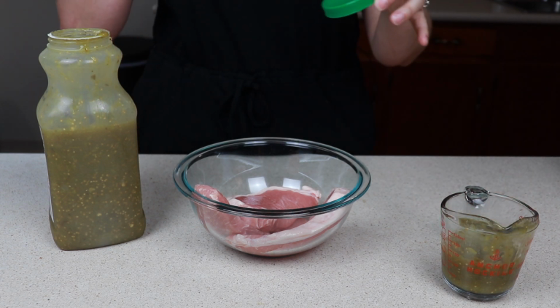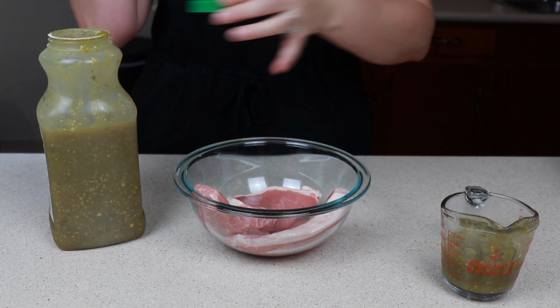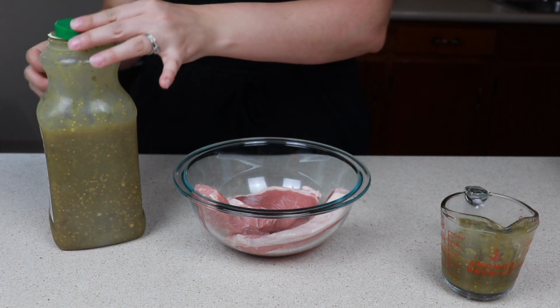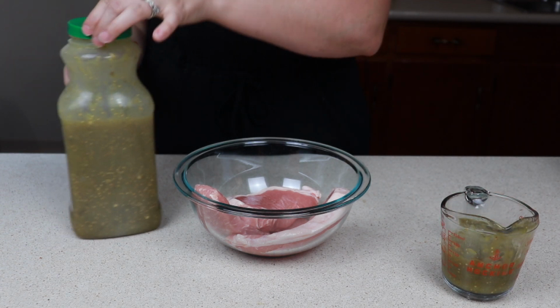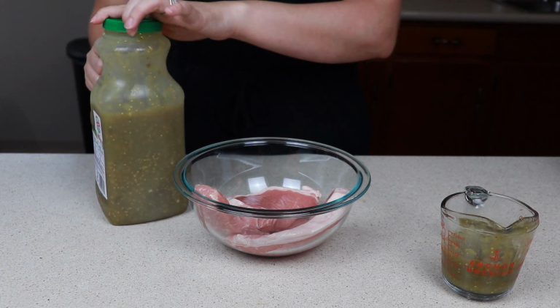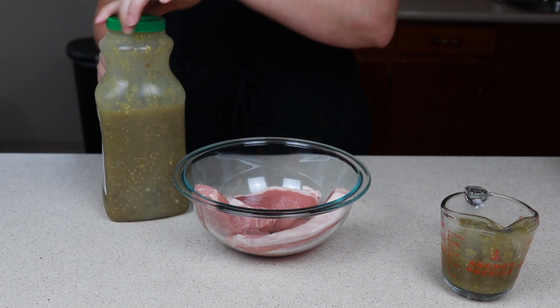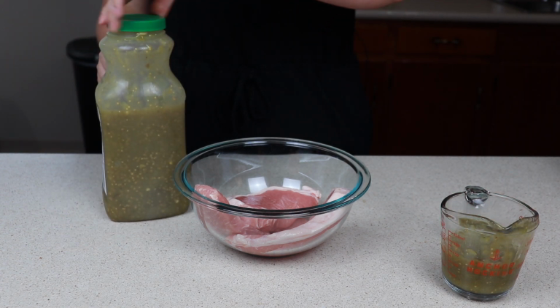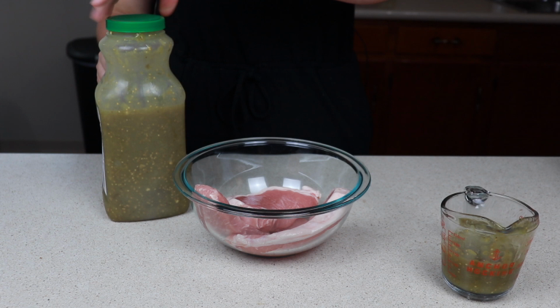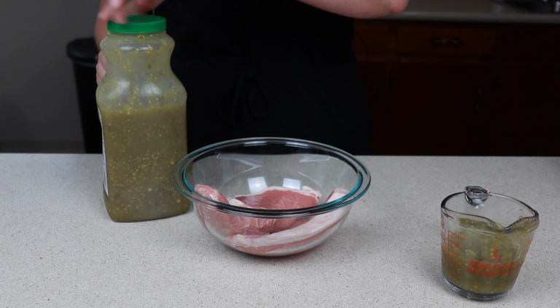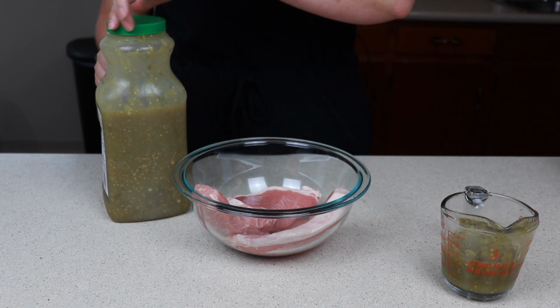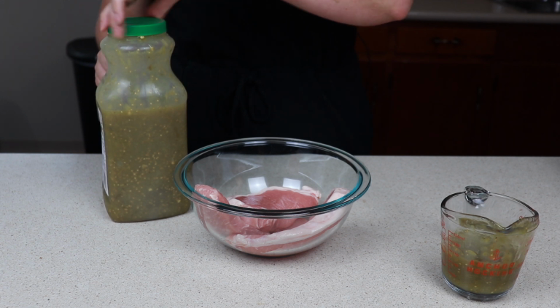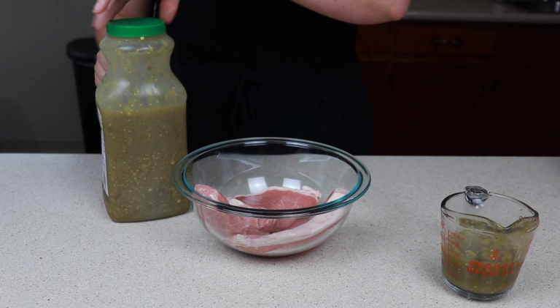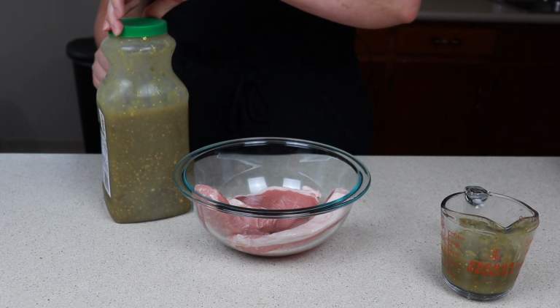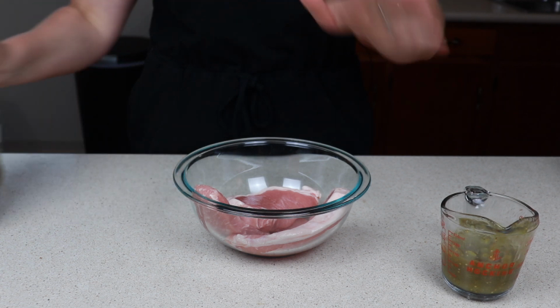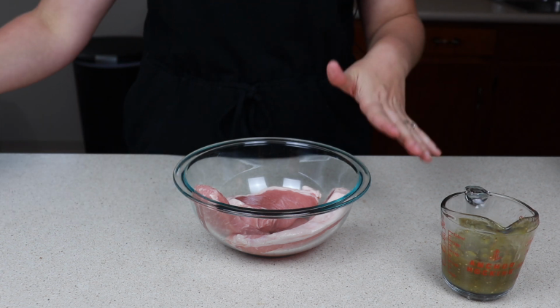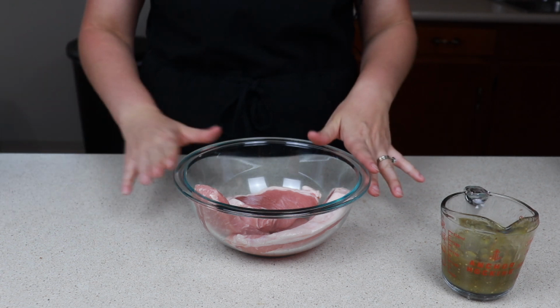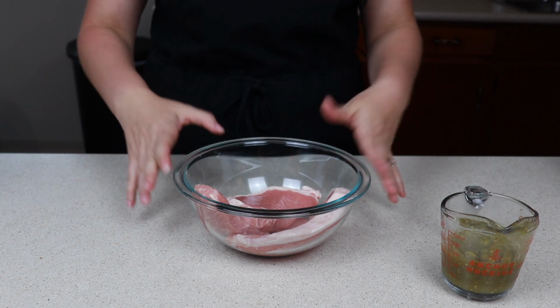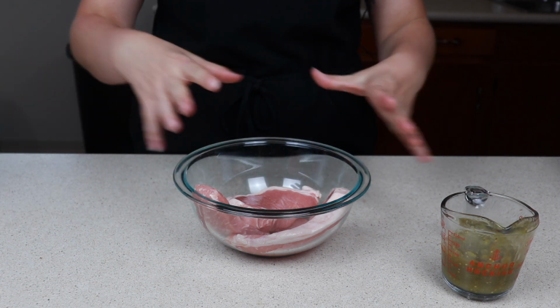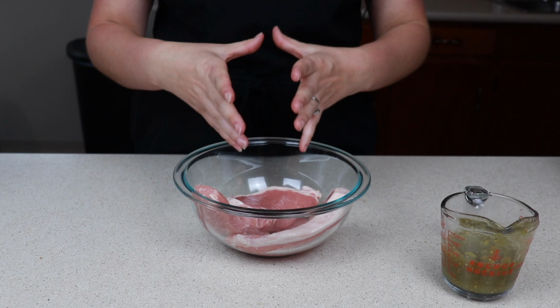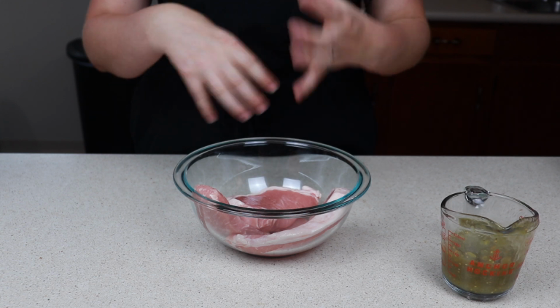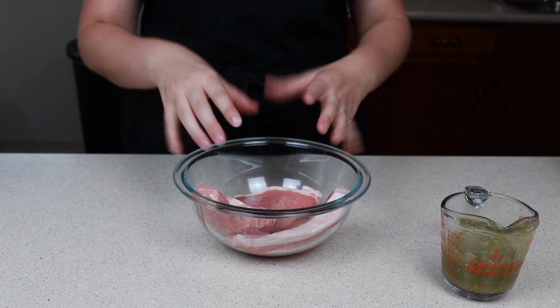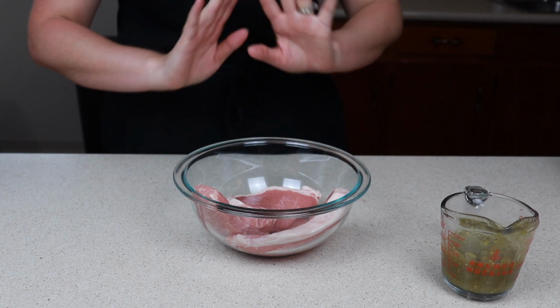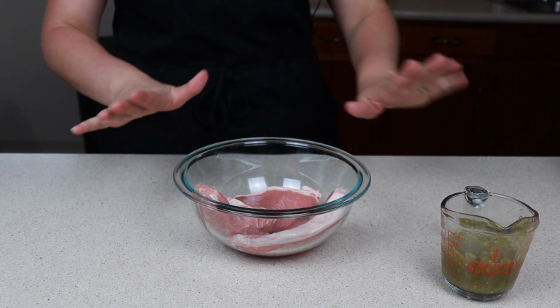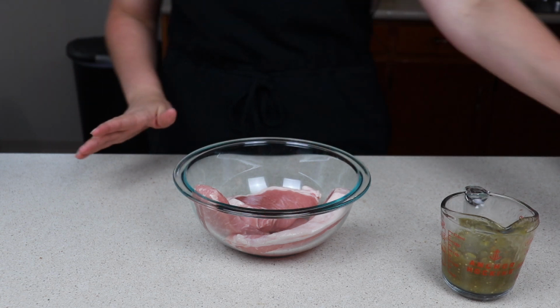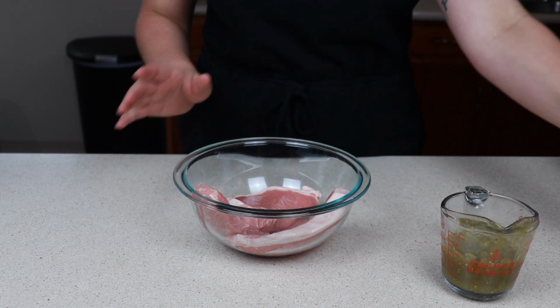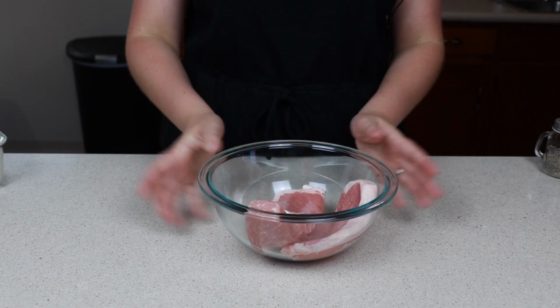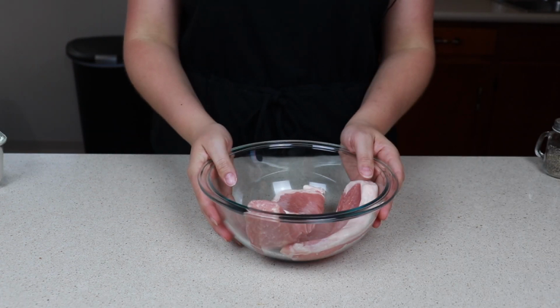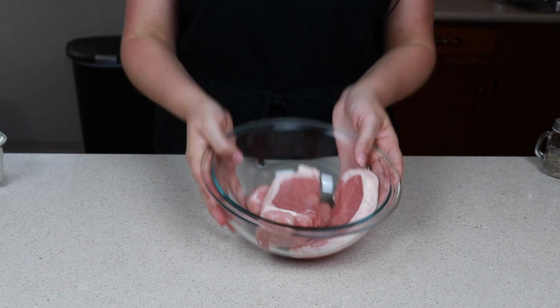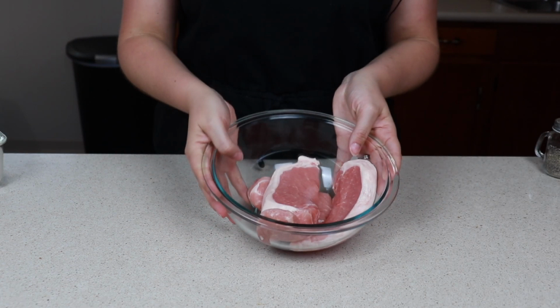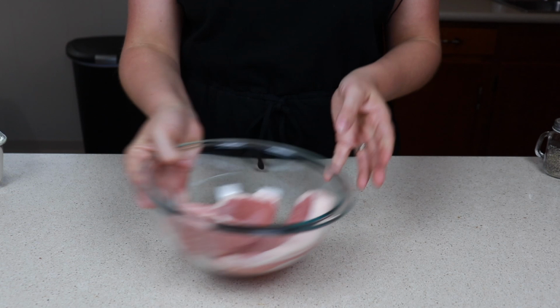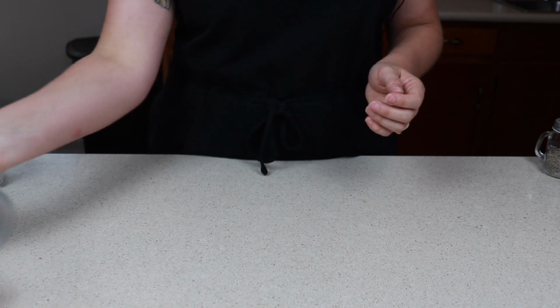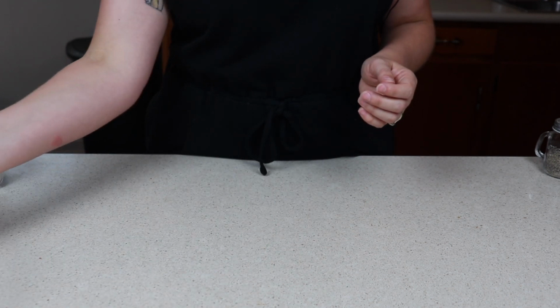I know it sounds like, why season the pork chops if you're going to pour a liquid on it, and I totally understand that, but the flavors kind of marinate together and it makes it perfect. So let's go ahead and set our pork chops to the side.